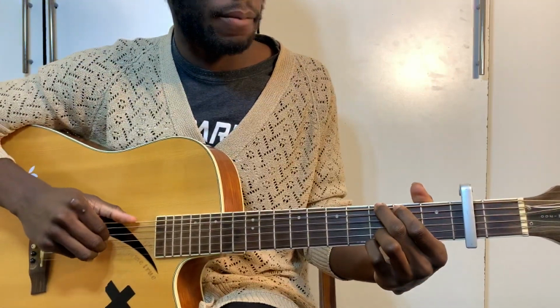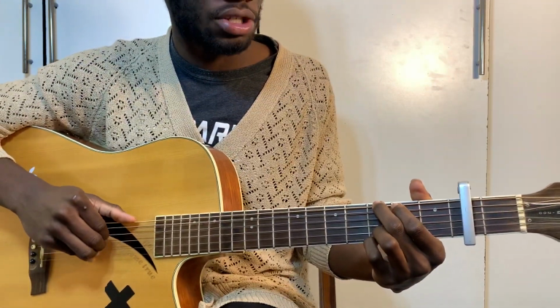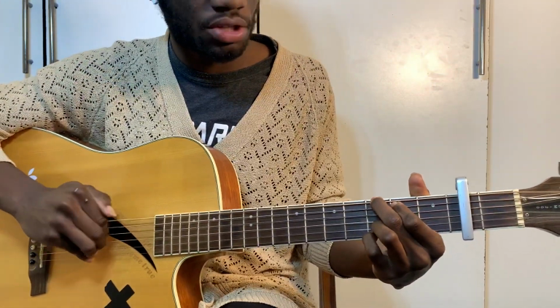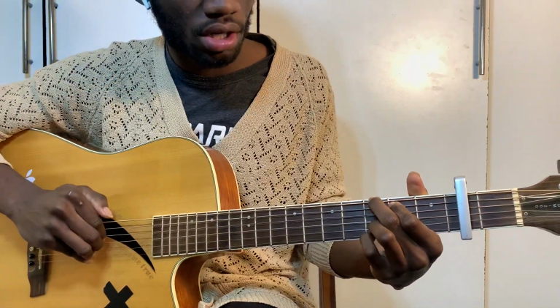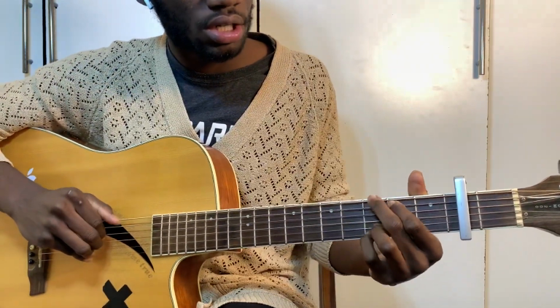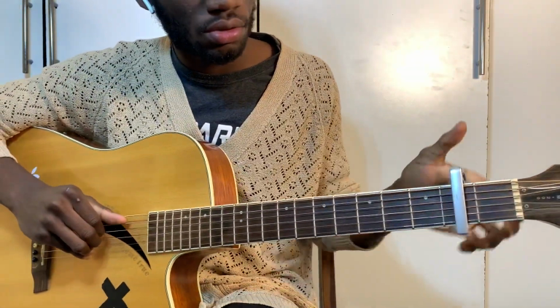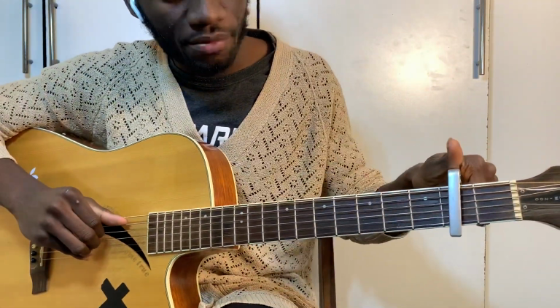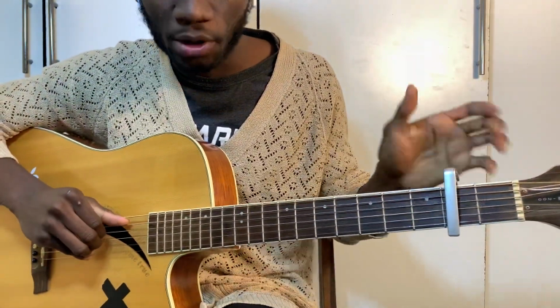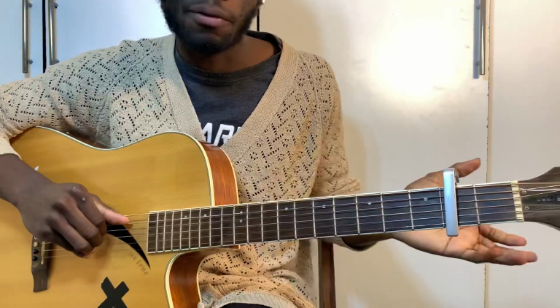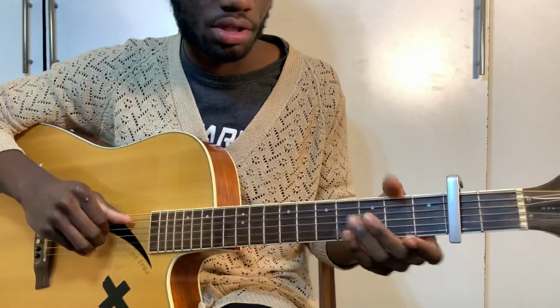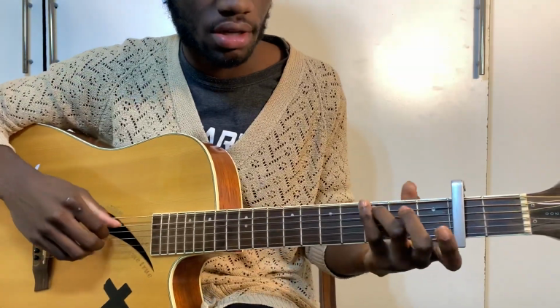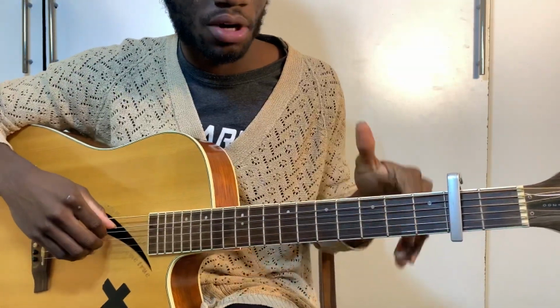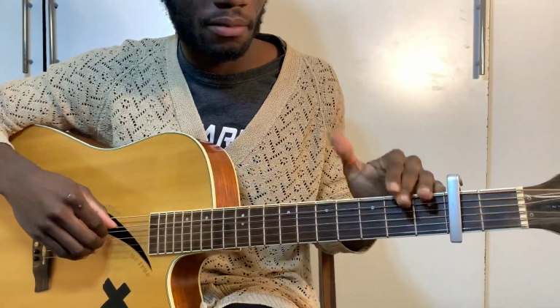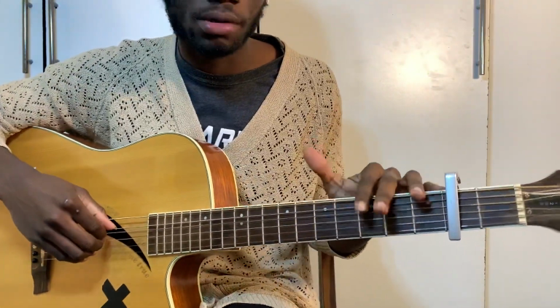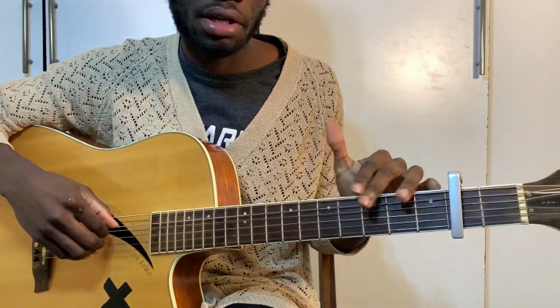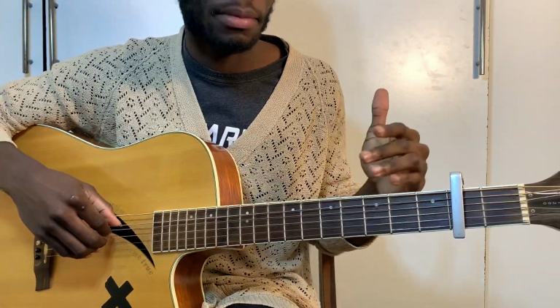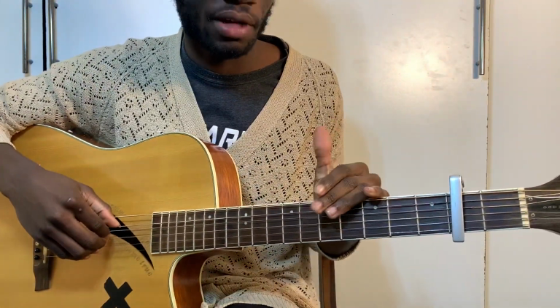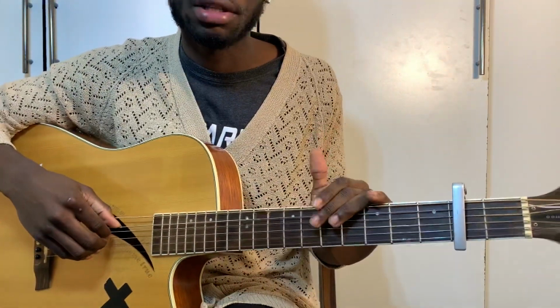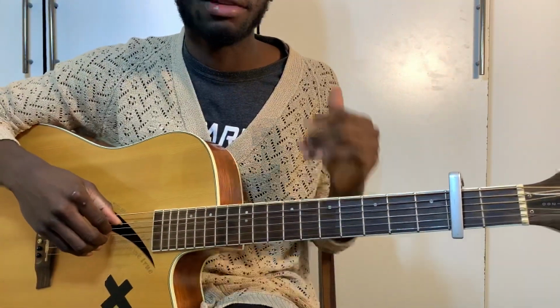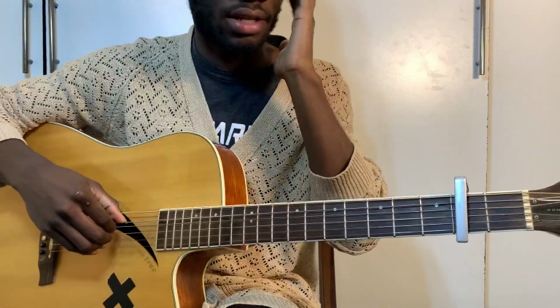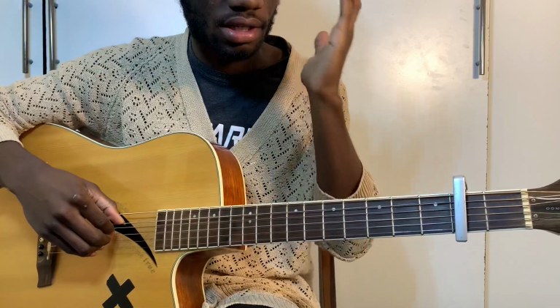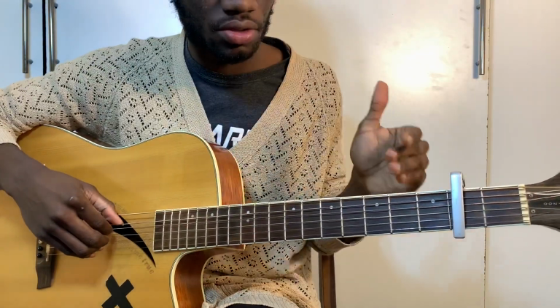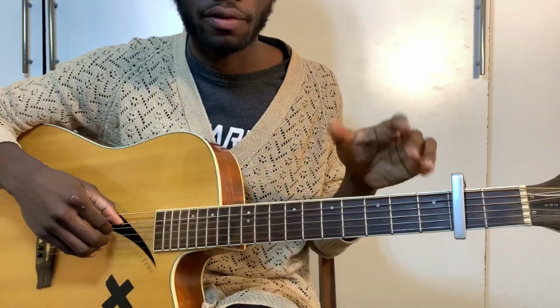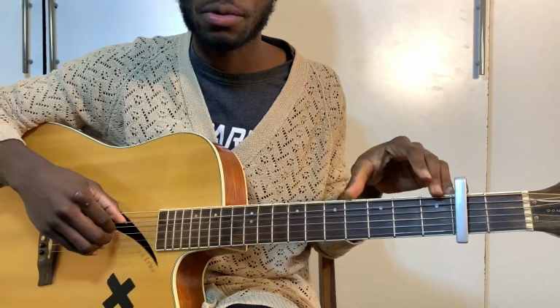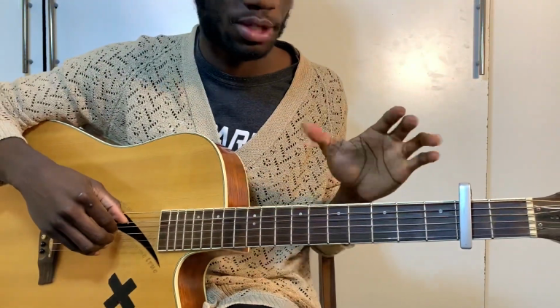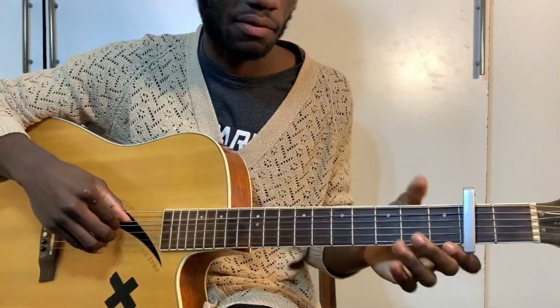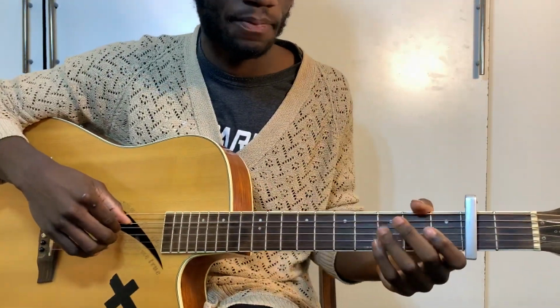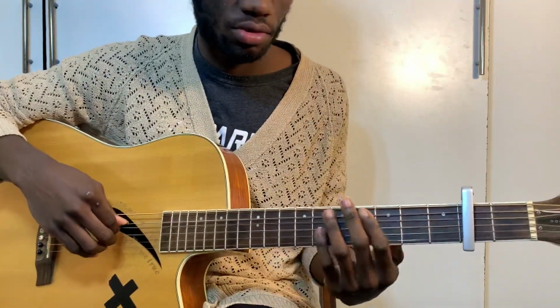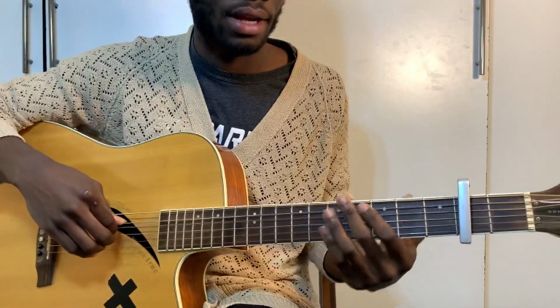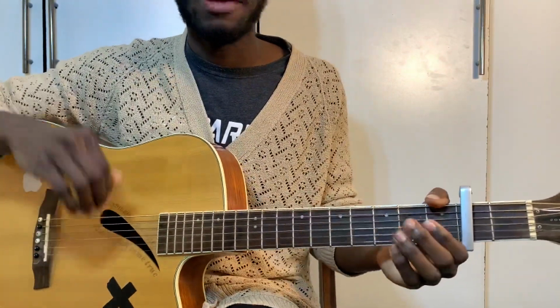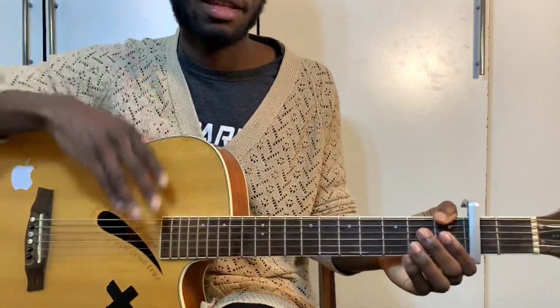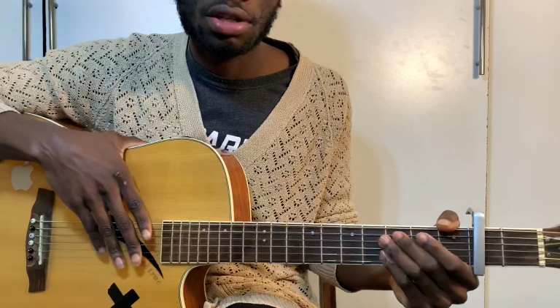Just make sure to have your capo on the second fret and you've got it. If you're not familiar with the chords, check out my chord video on this channel — it has a detailed illustration of all the chords I'm using in this video.